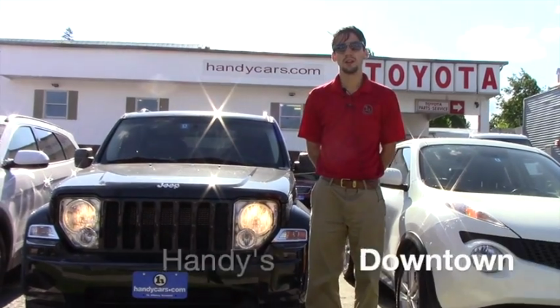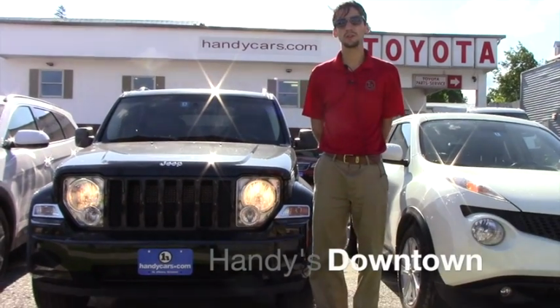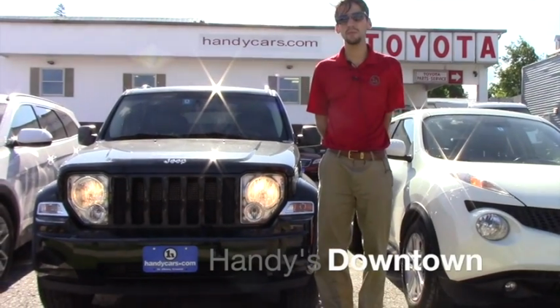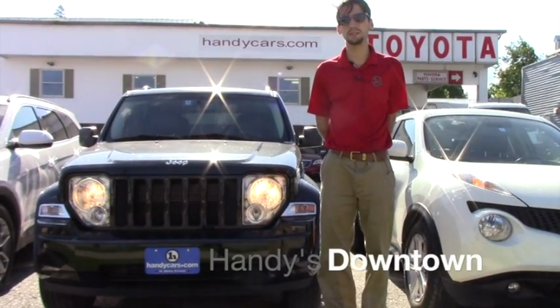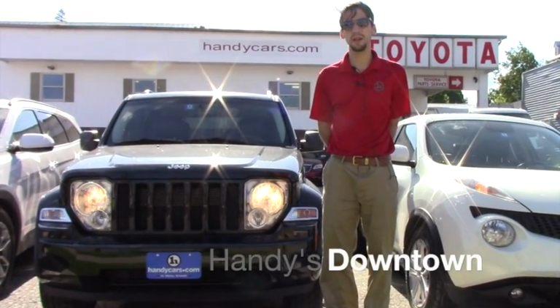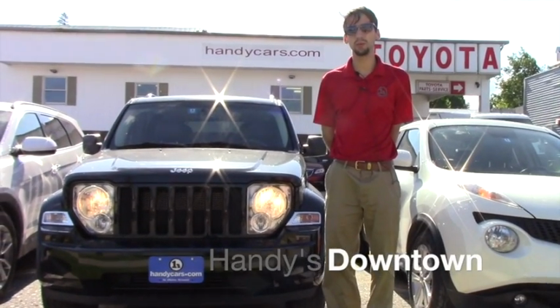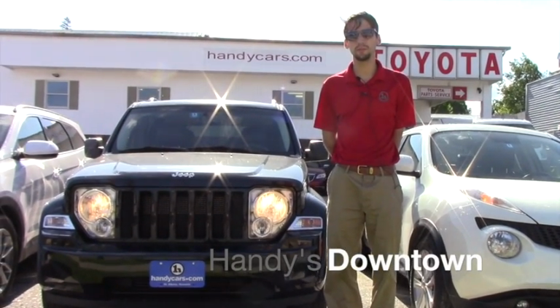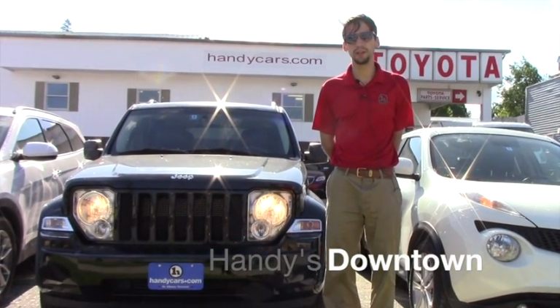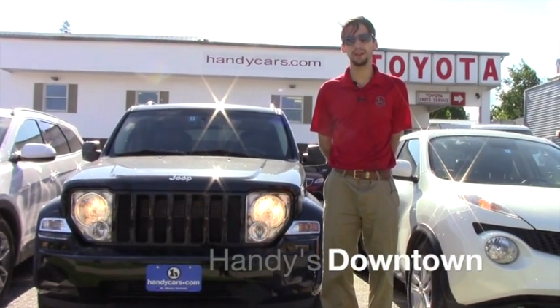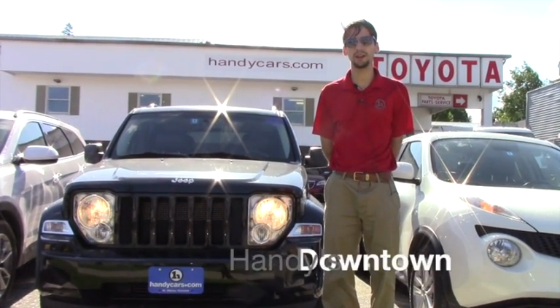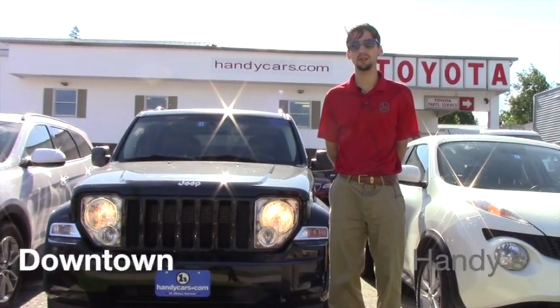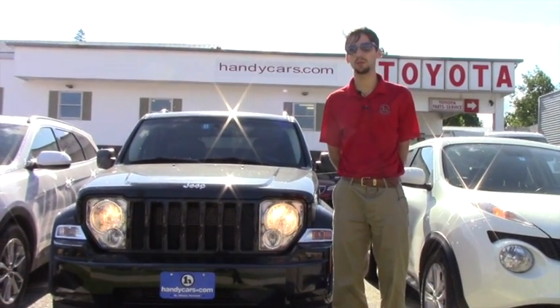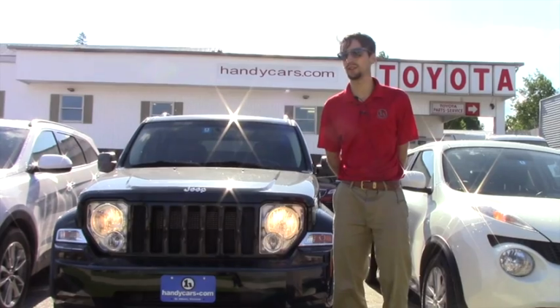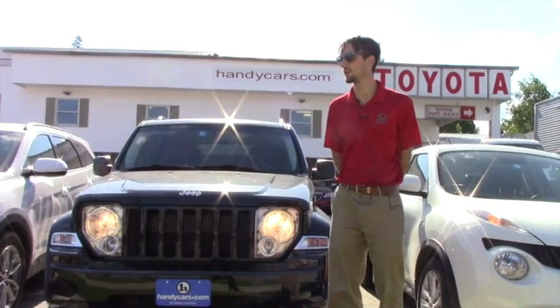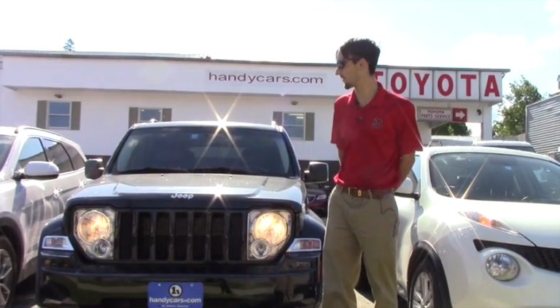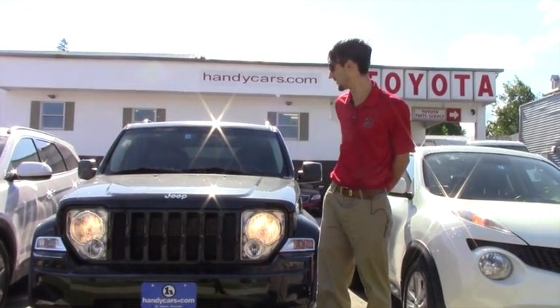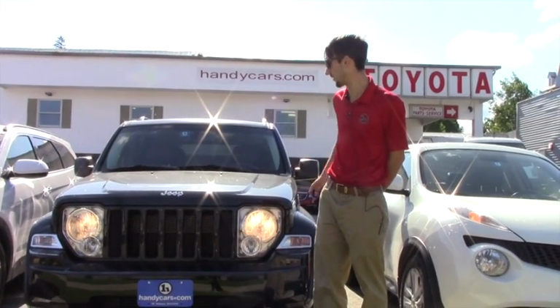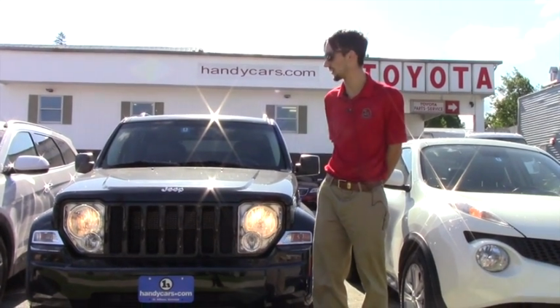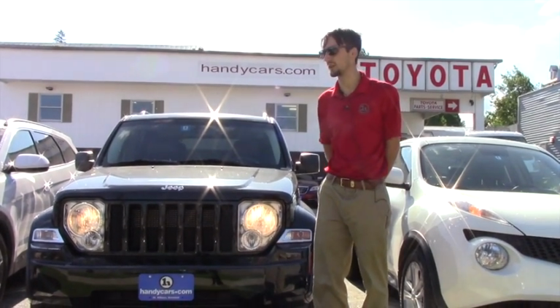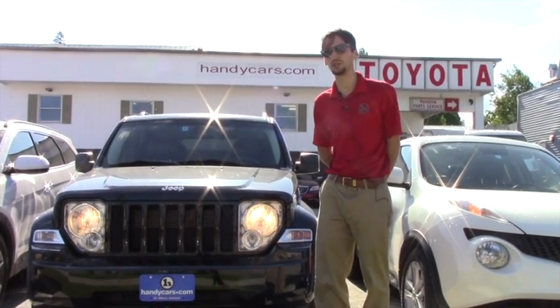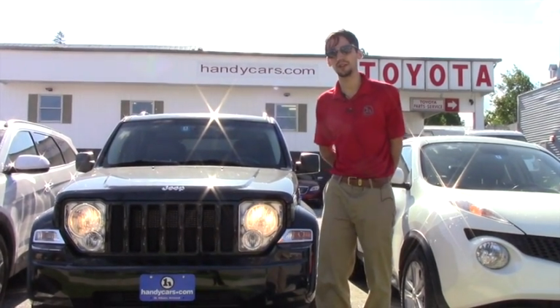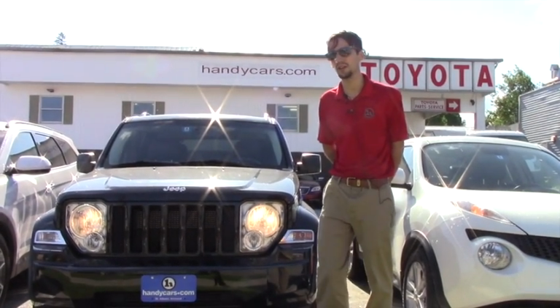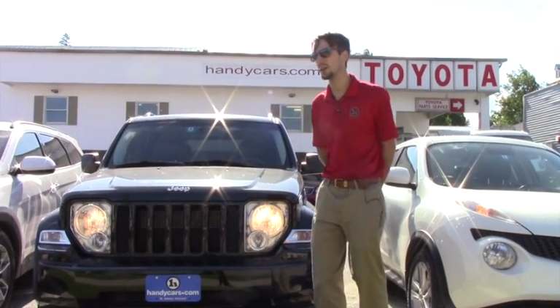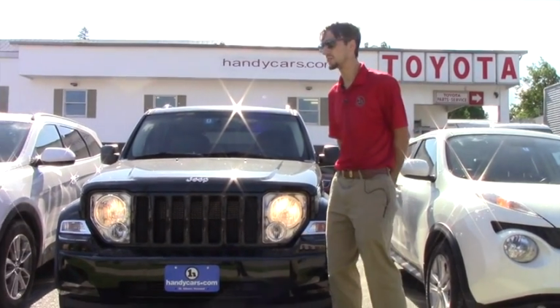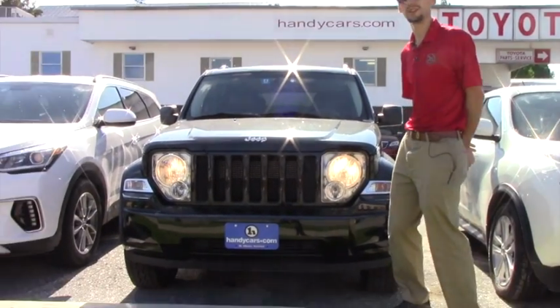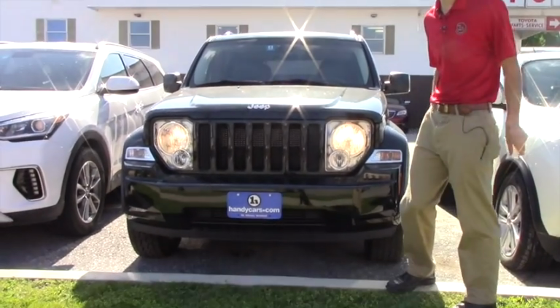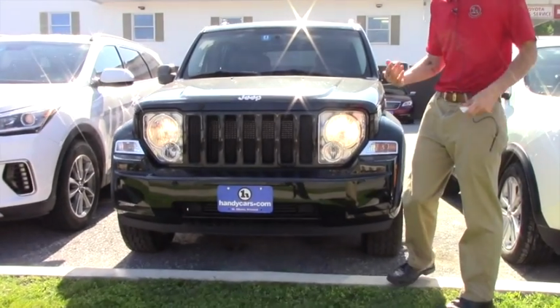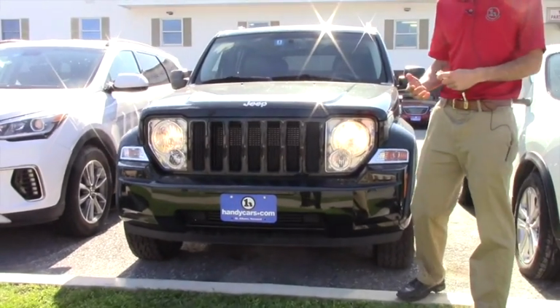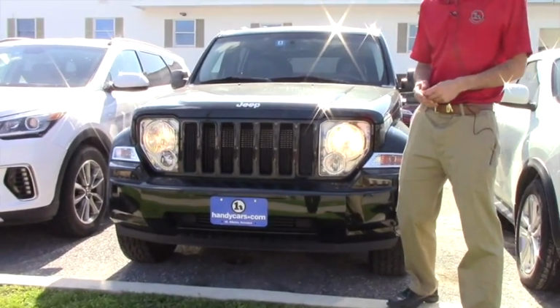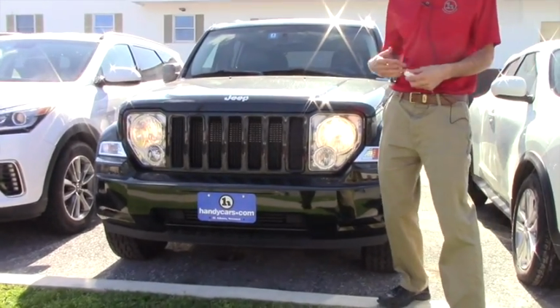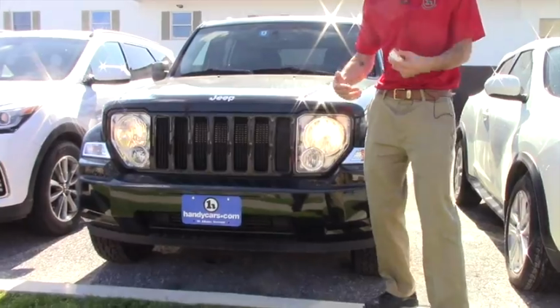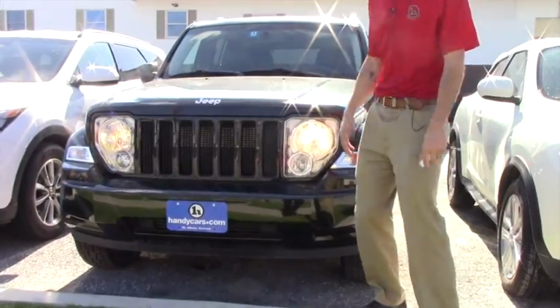Hello Cammy, this is Matthew Rehmet from Handy Downtown. I just wanted to thank you for coming in and taking a quick look at the Jeep the other day. Just wanted to give you a closer look at it for you and your husband.